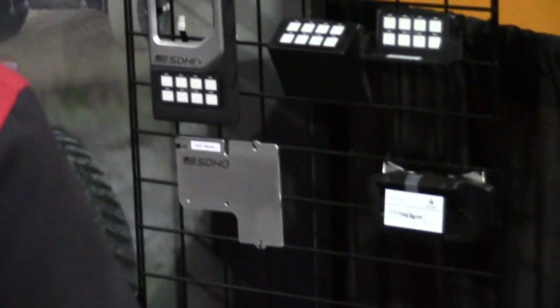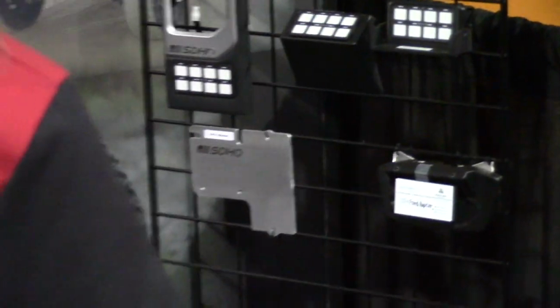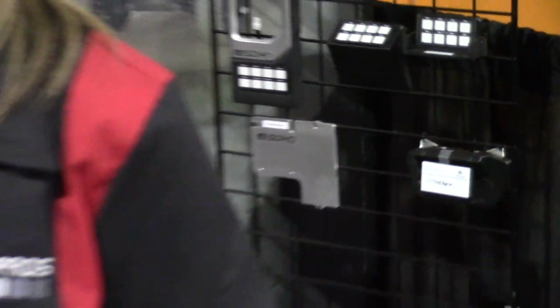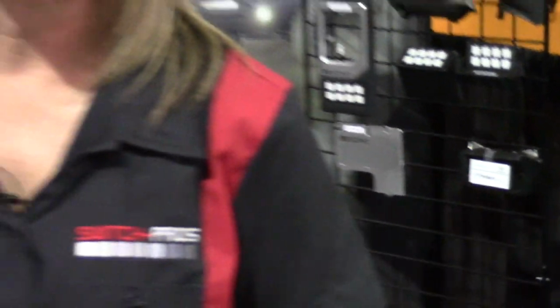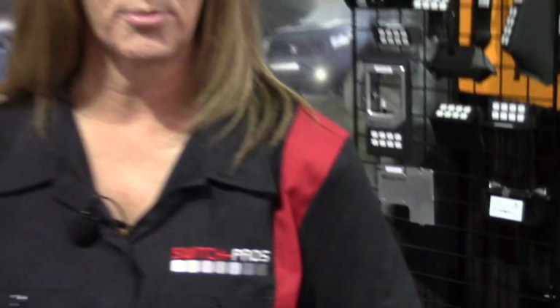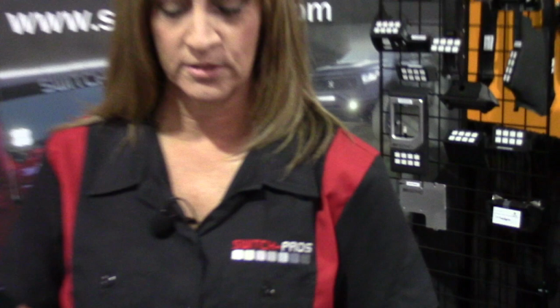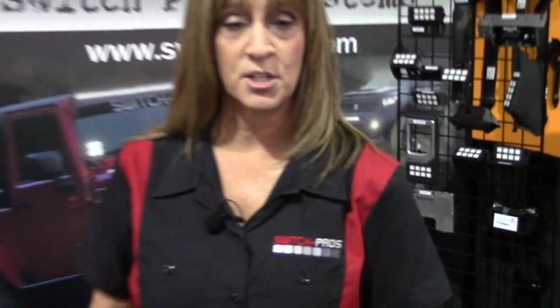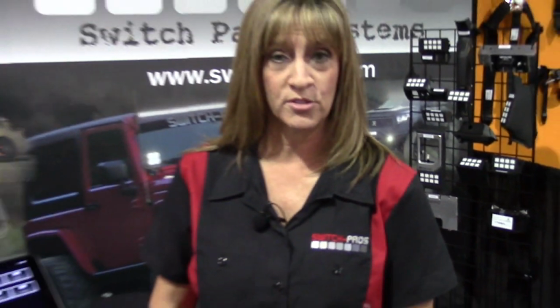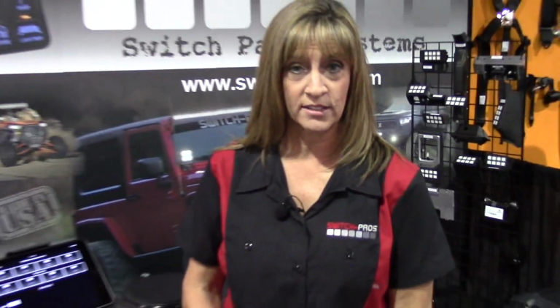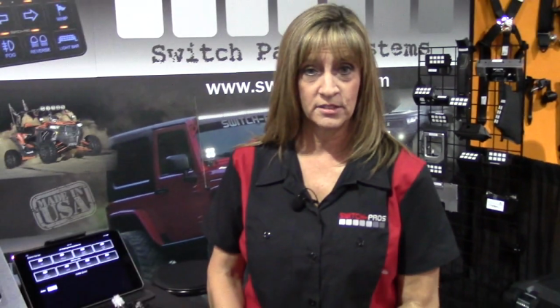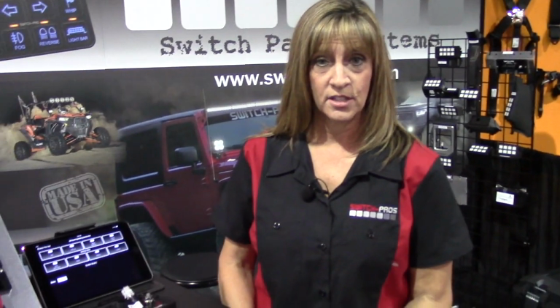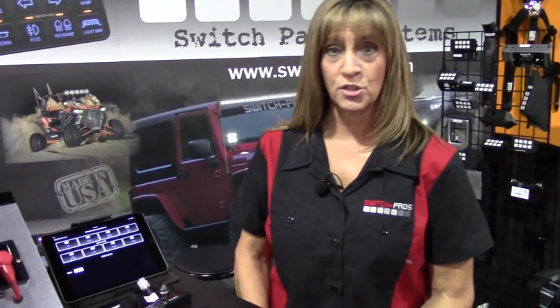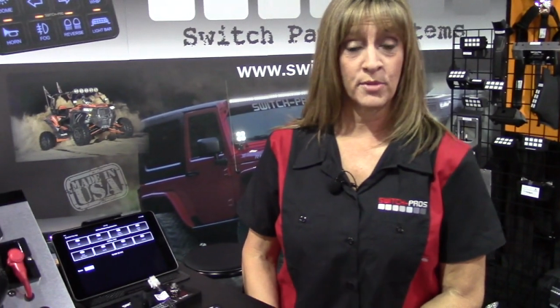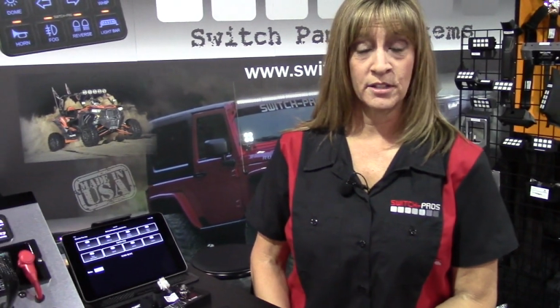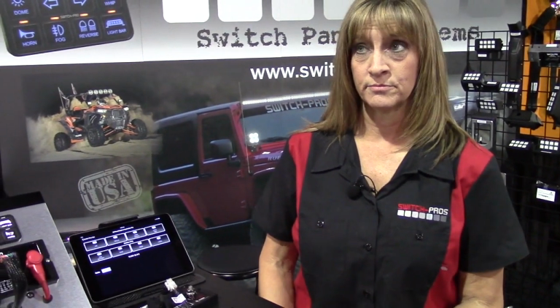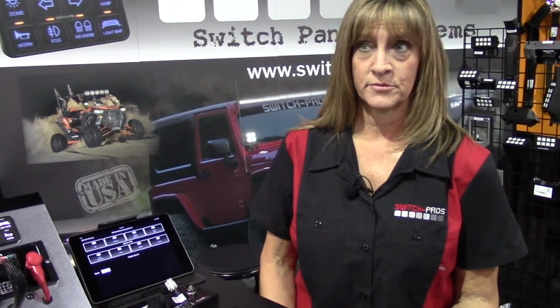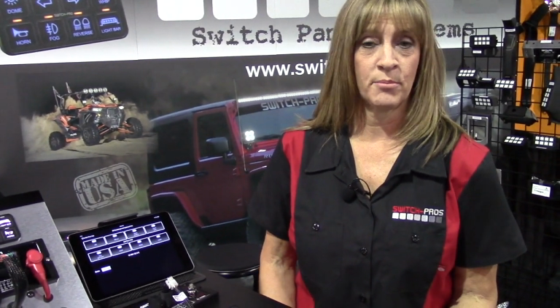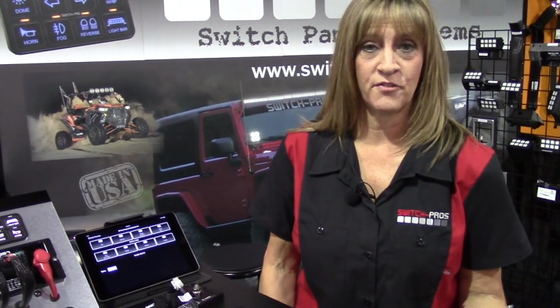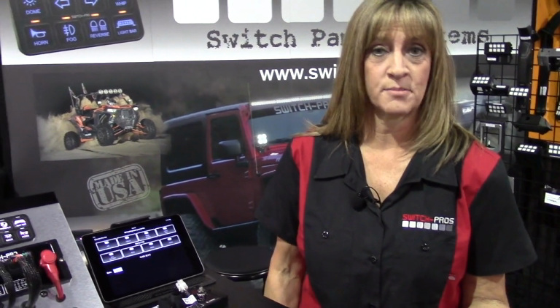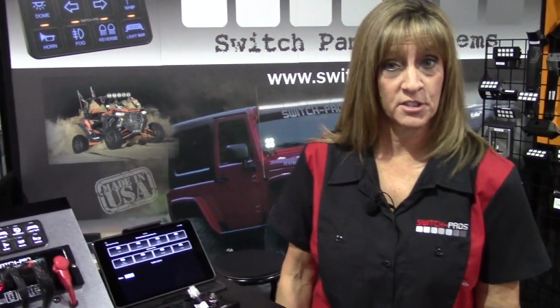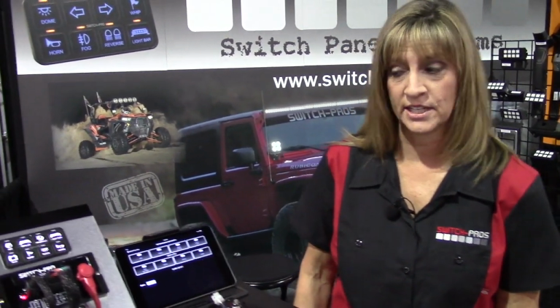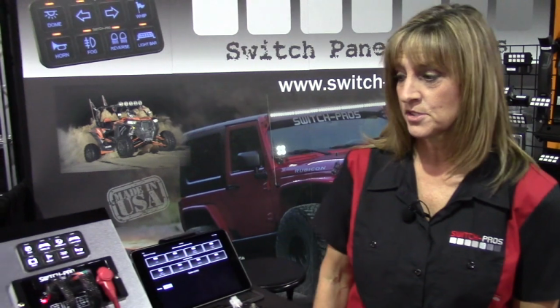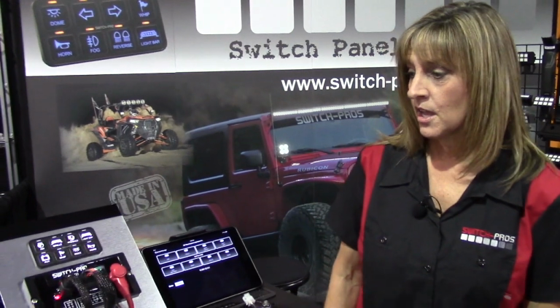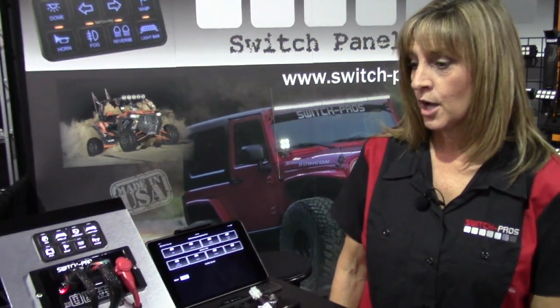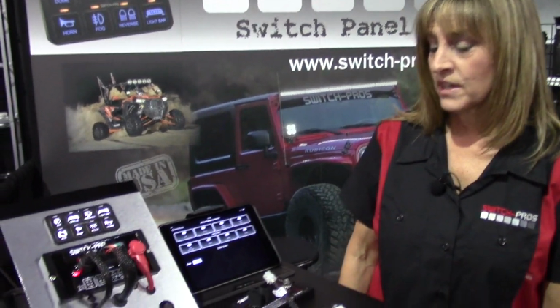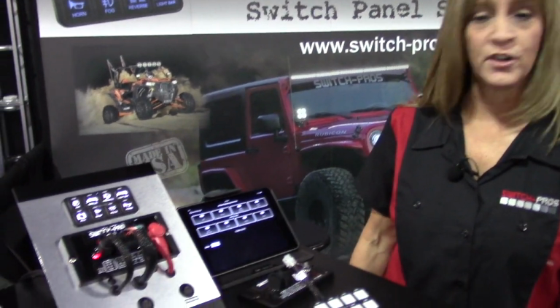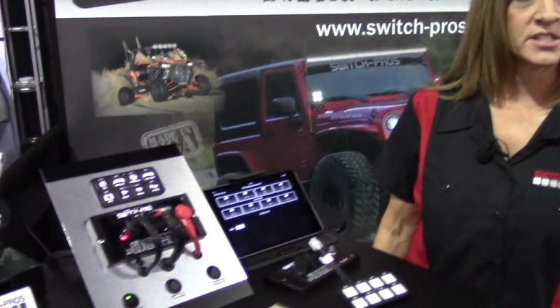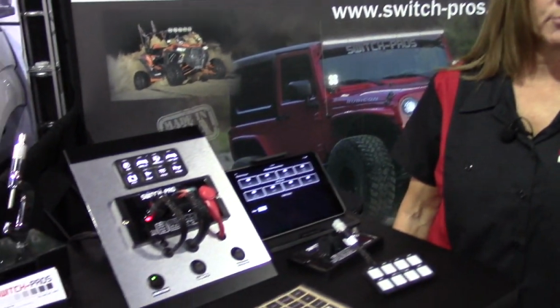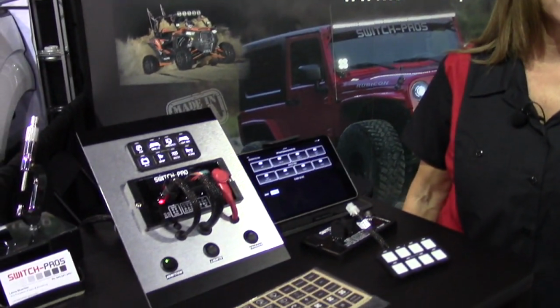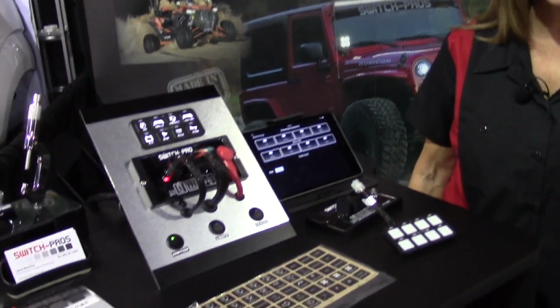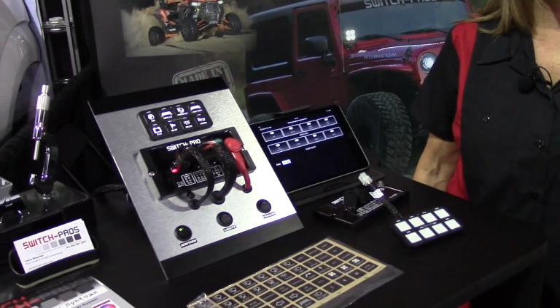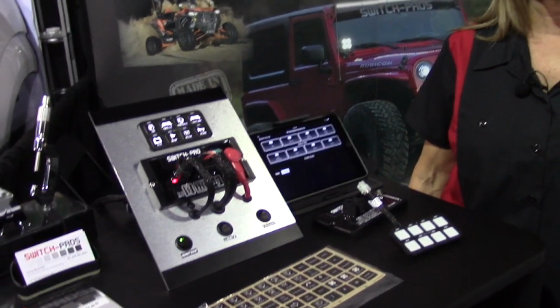We've done anything from snowmobile to motorcycle to Department of Defense military vehicles. It's very reasonably priced and all made in the United States.